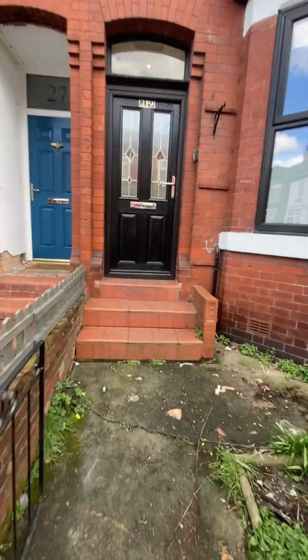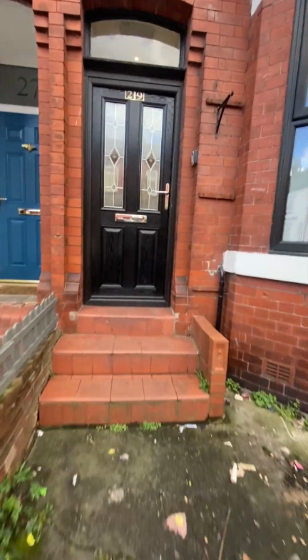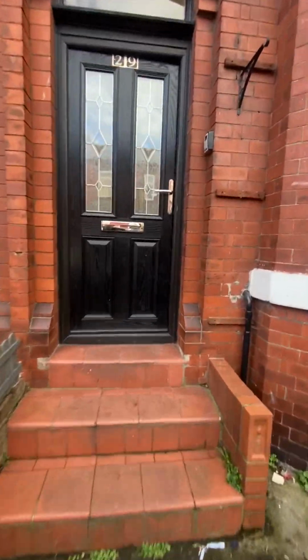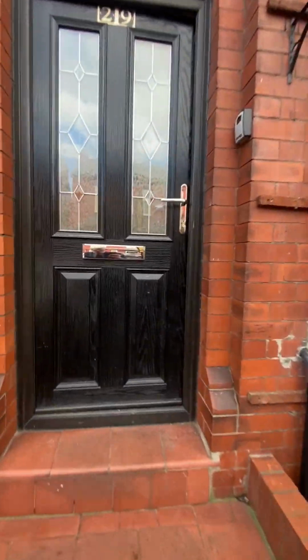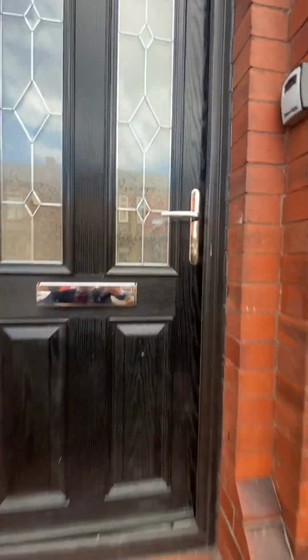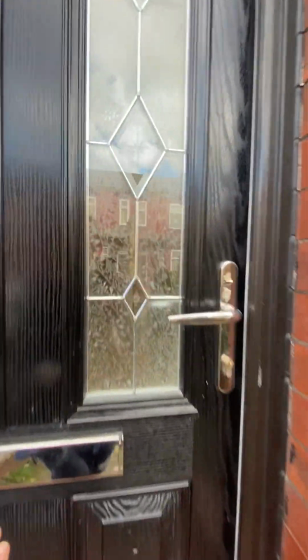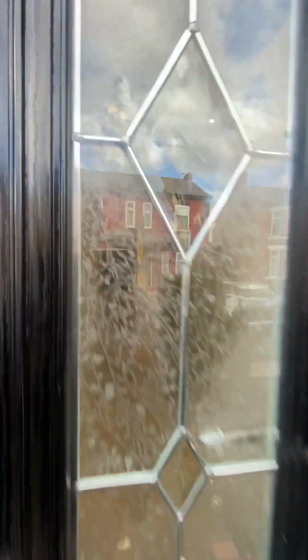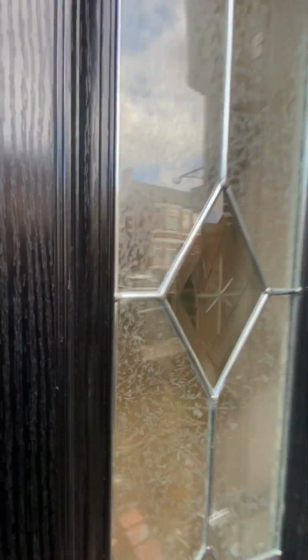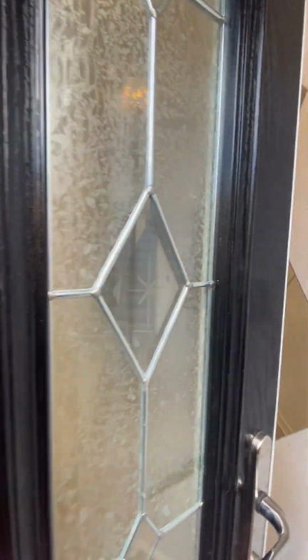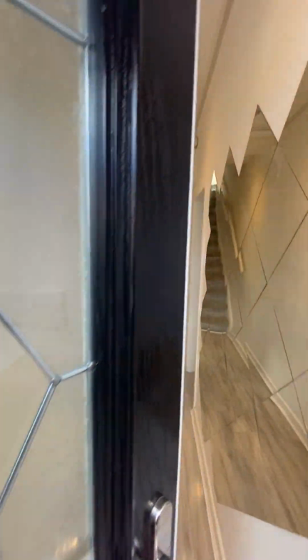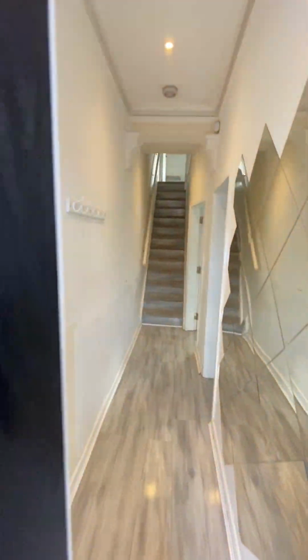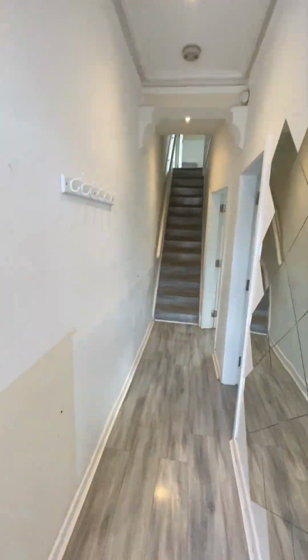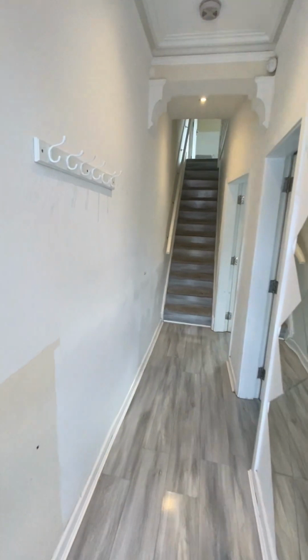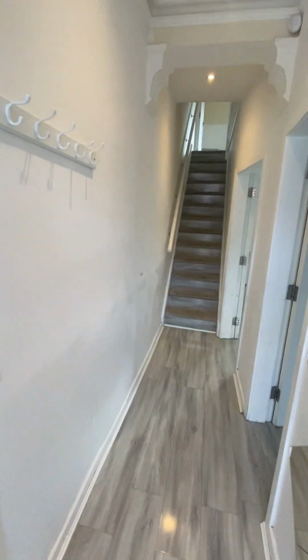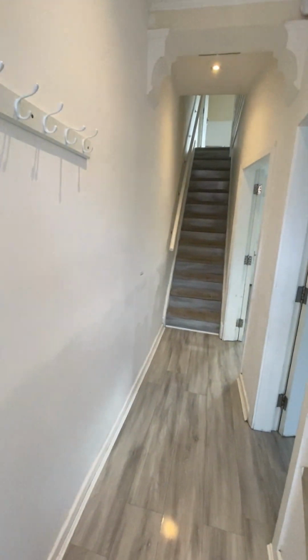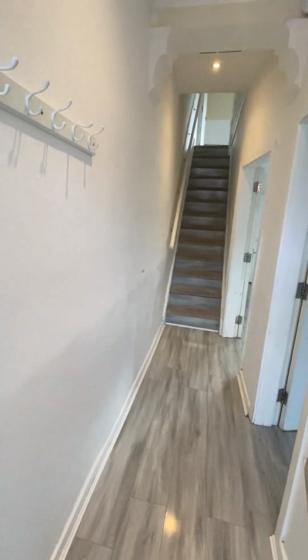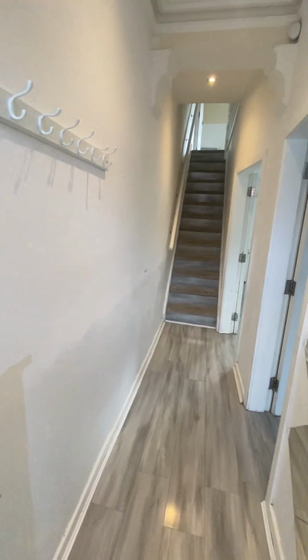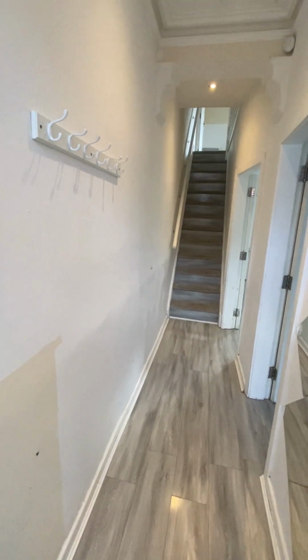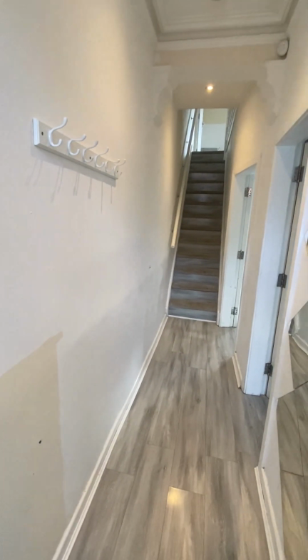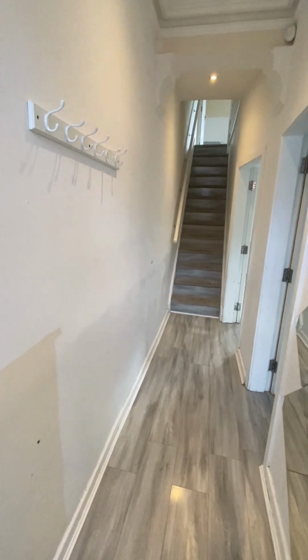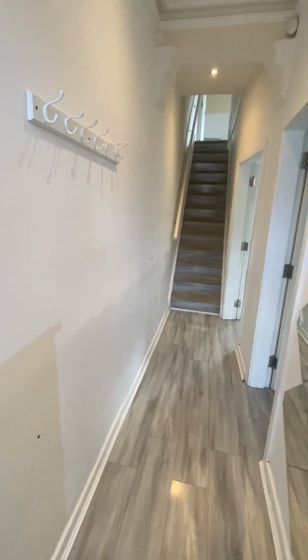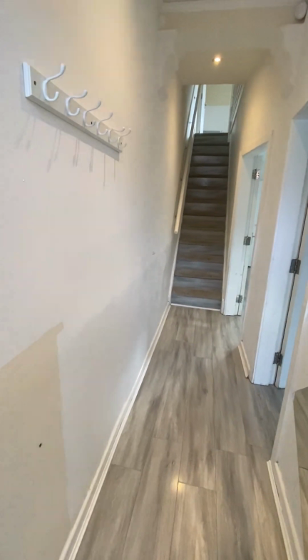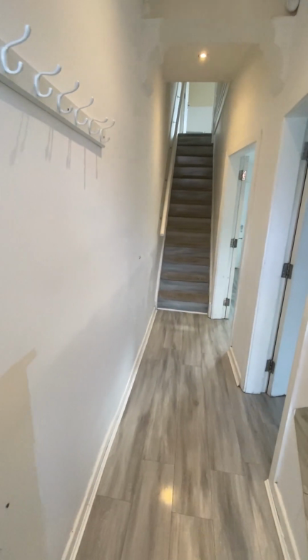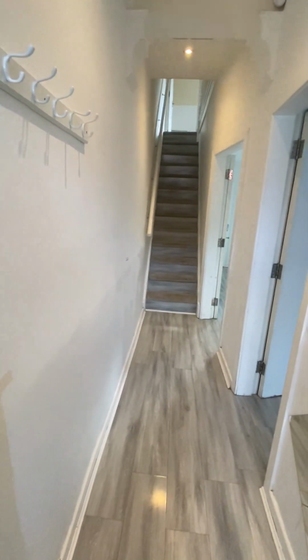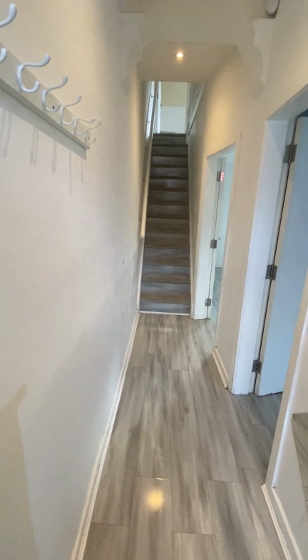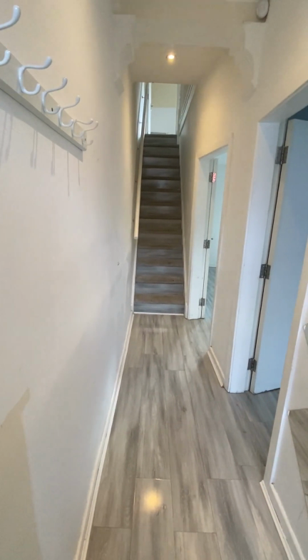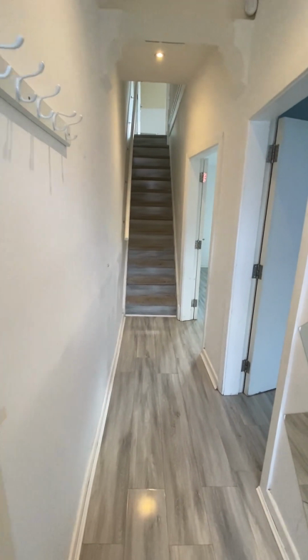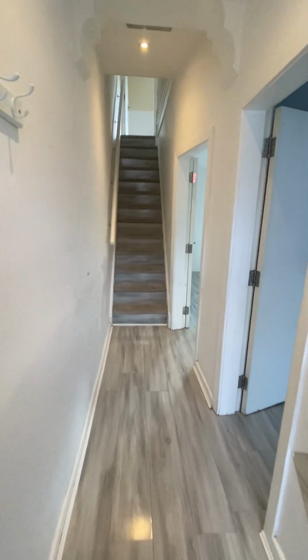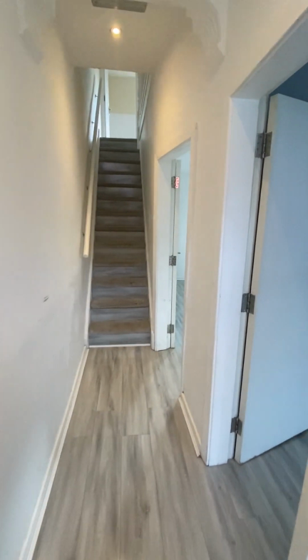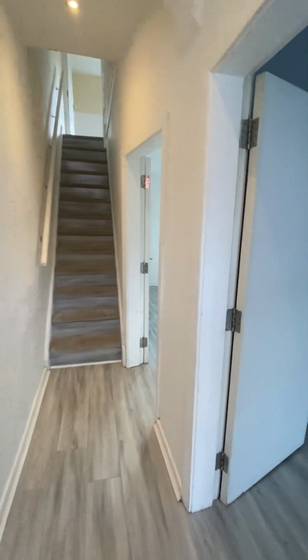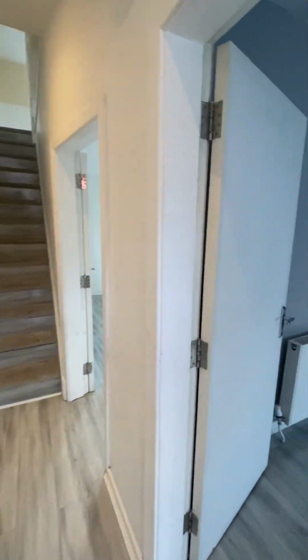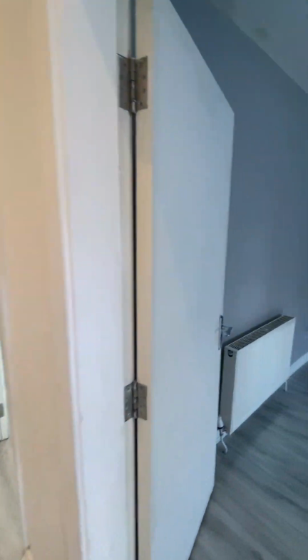So there's gated access at the front yard, and then it opens into this spacious entrance hallway. Stairs lead up to the first floor landing, and it flows around into two reception rooms to the right-hand side. As you head down the hall...